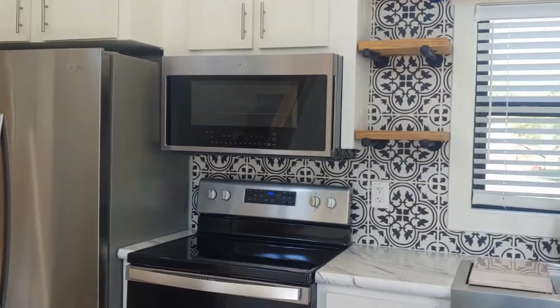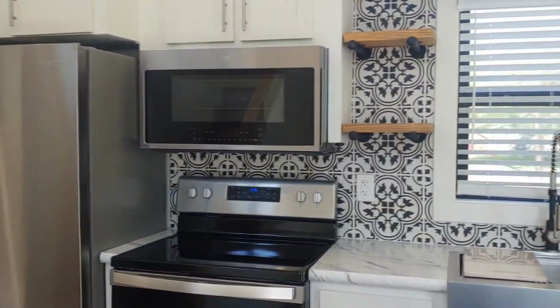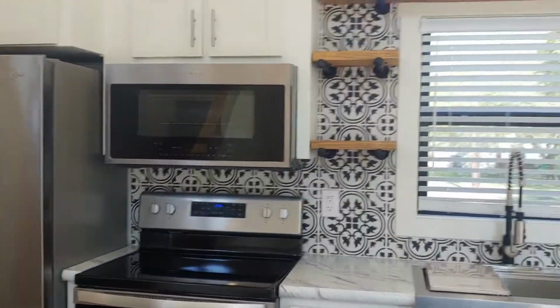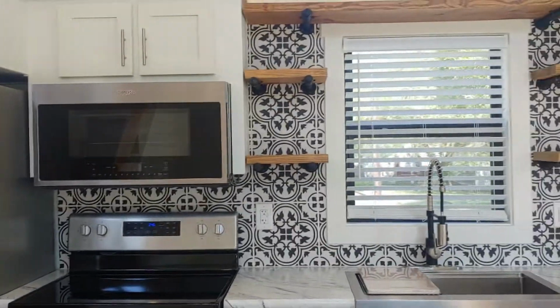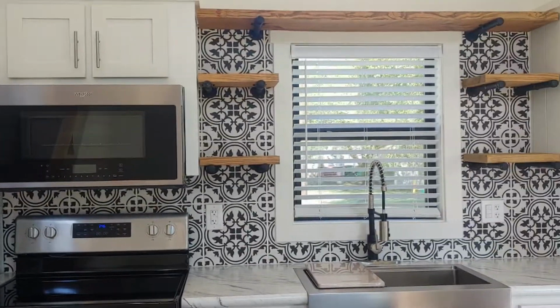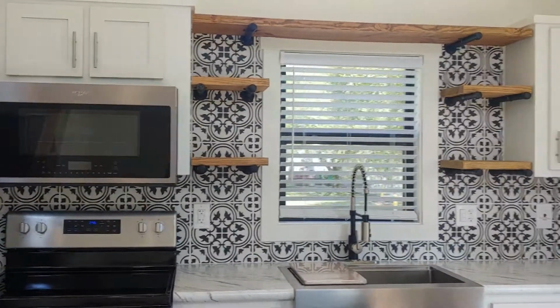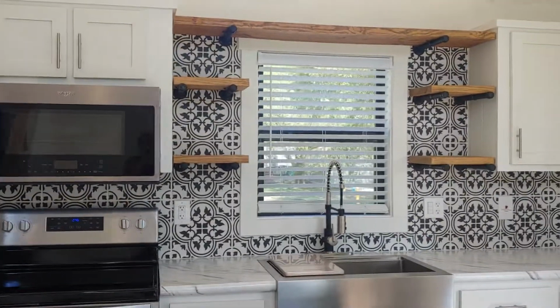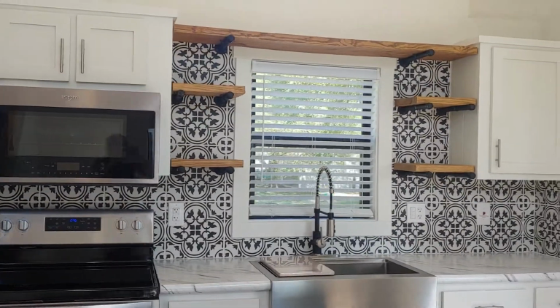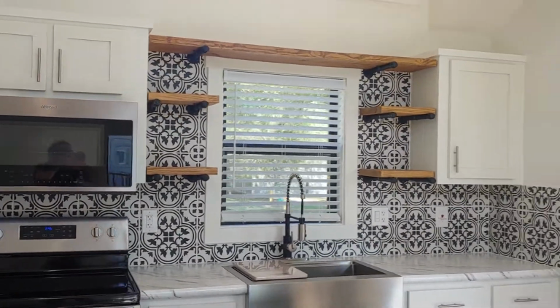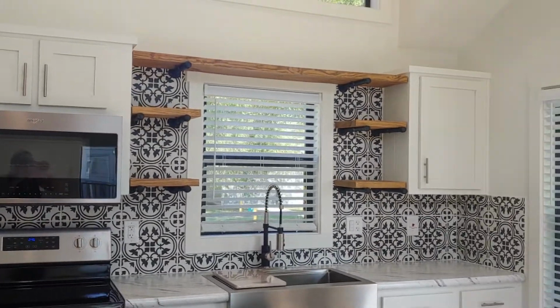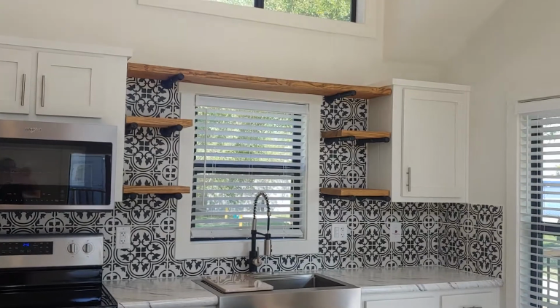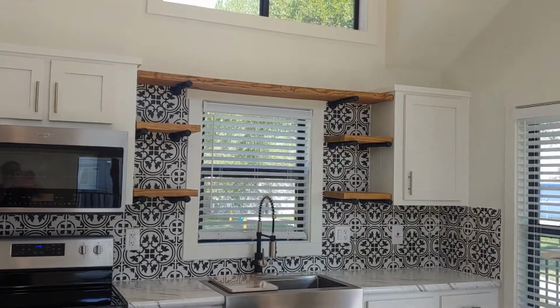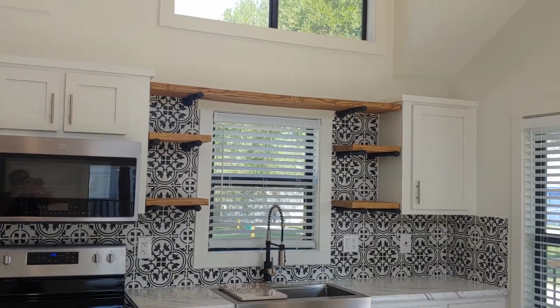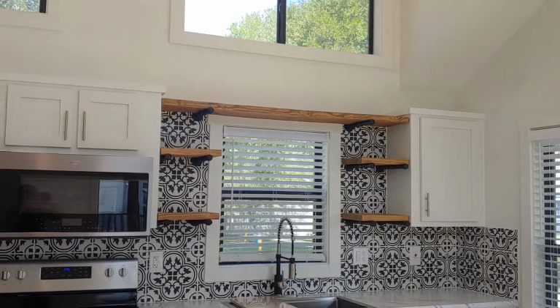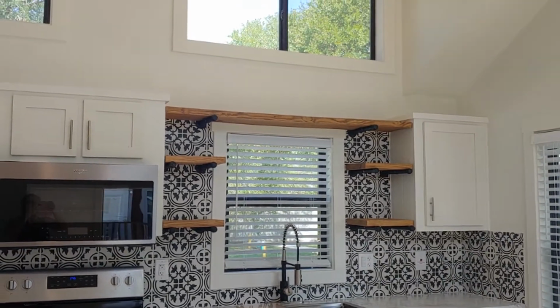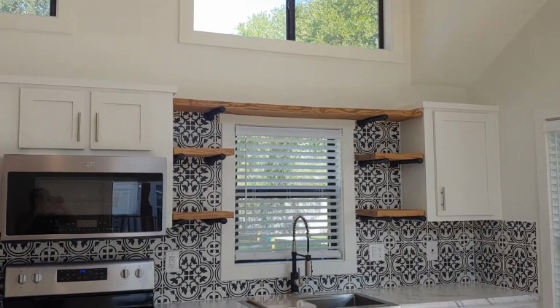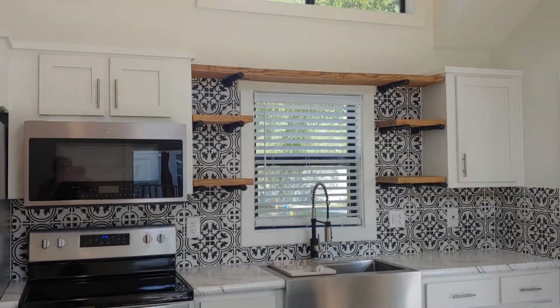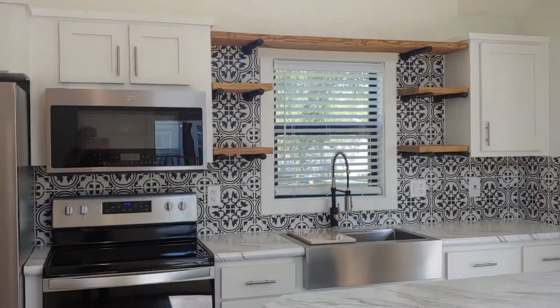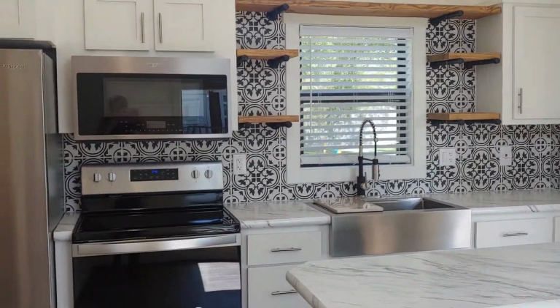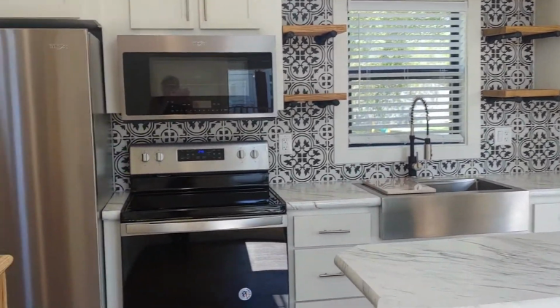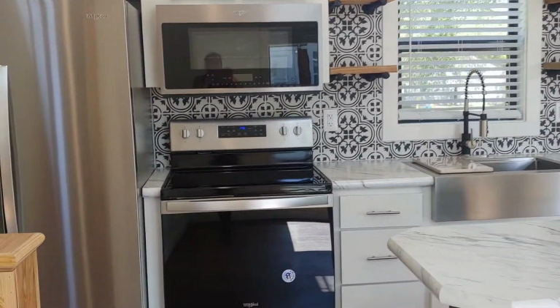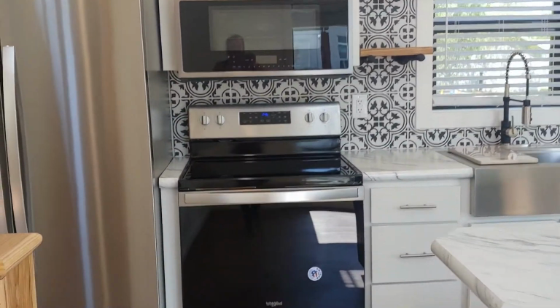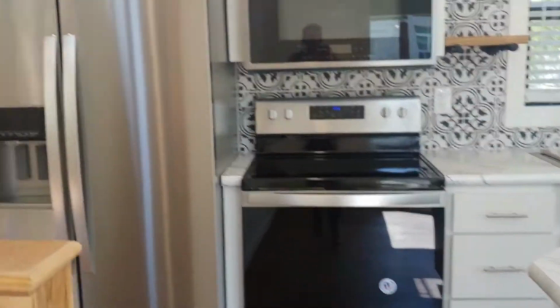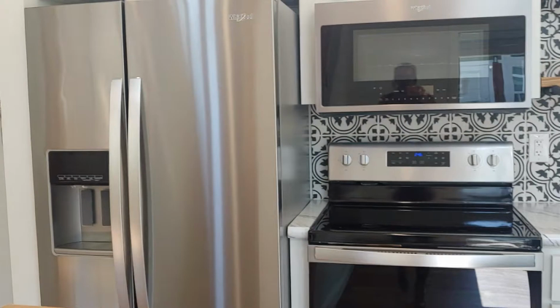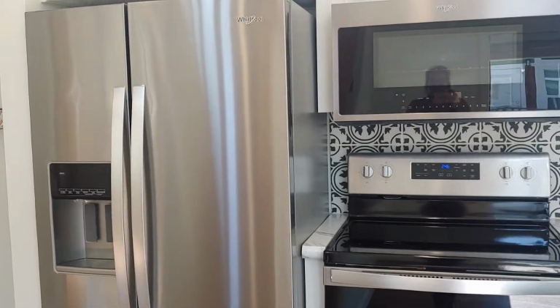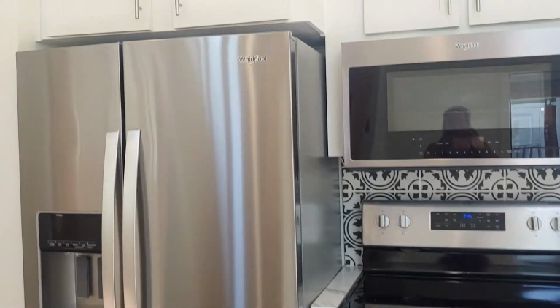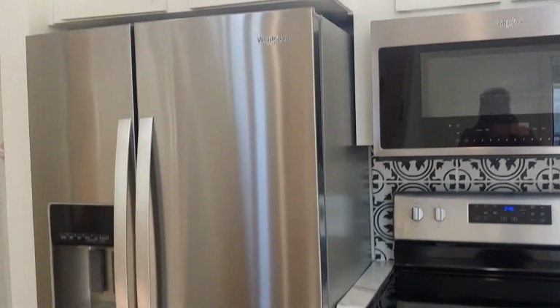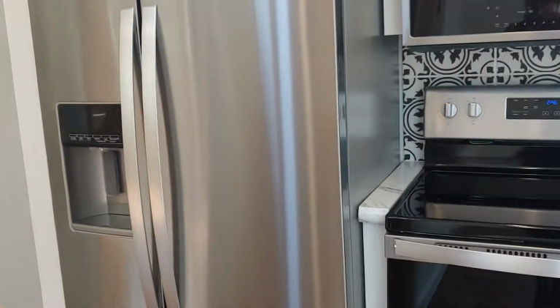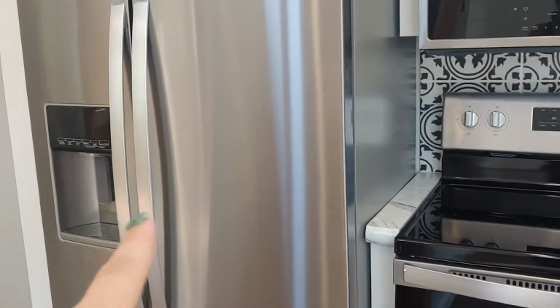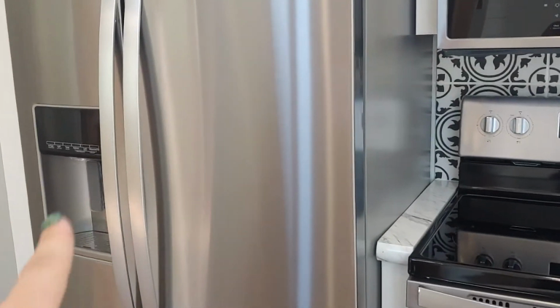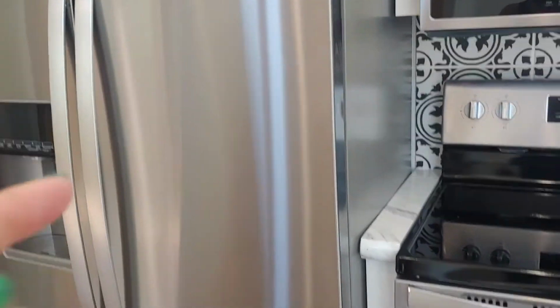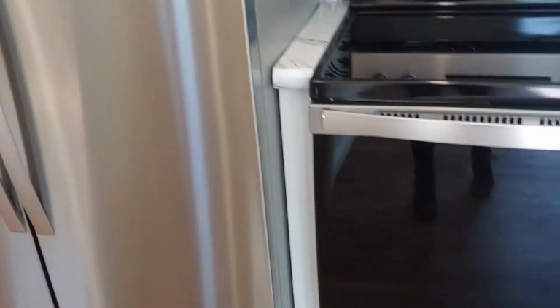I love all of the finishes. It's like a beautiful mix of contemporary alongside farmhouse. I have these great open shelves with a mix of white cabinetry — it really opens up the space, and I love all of the appliances. That is so convenient.